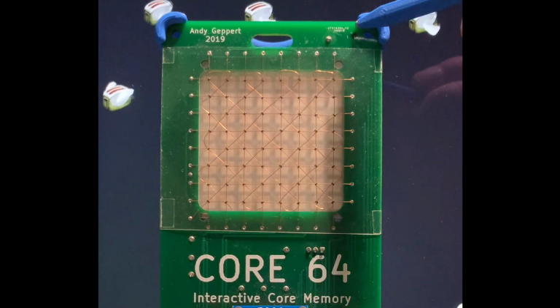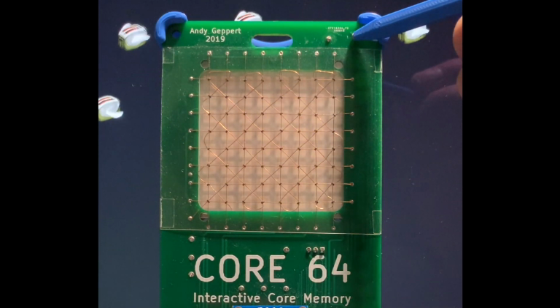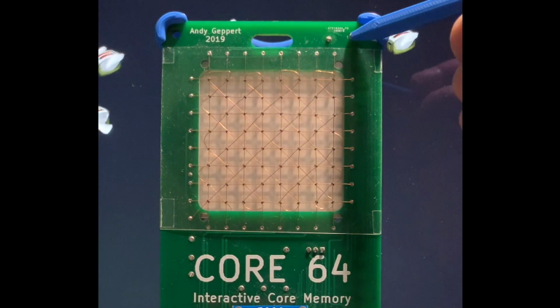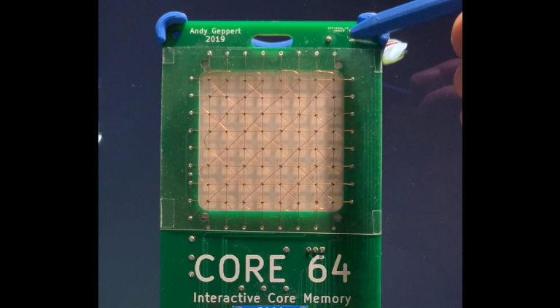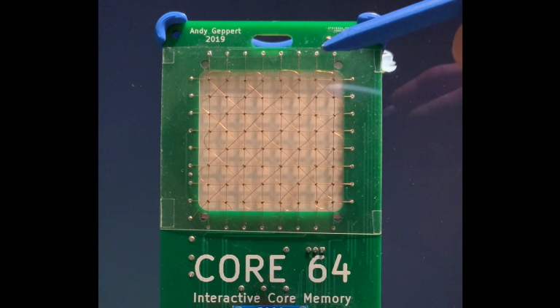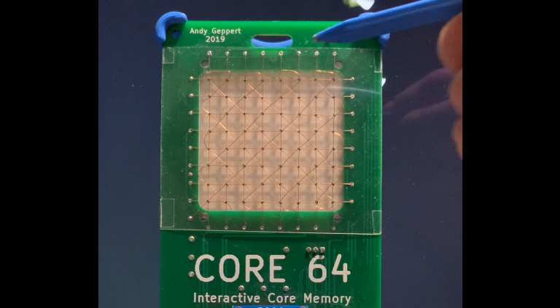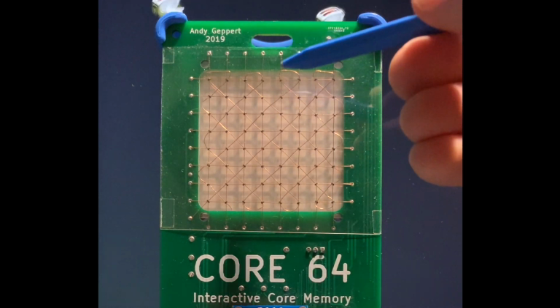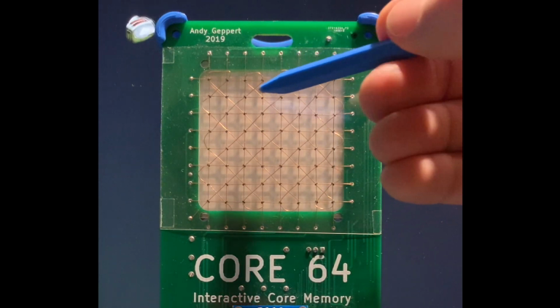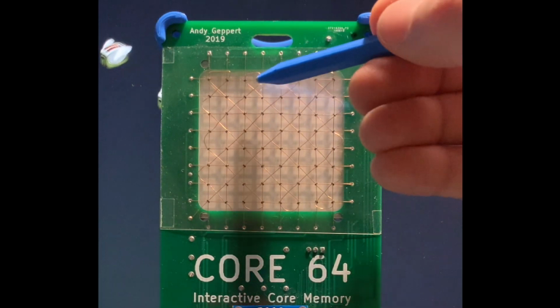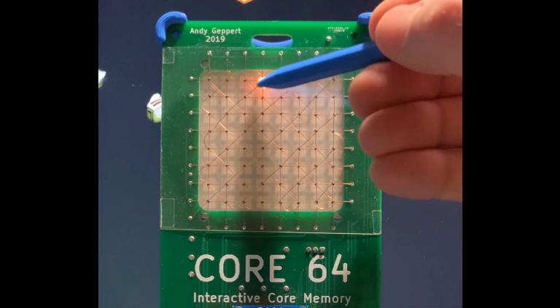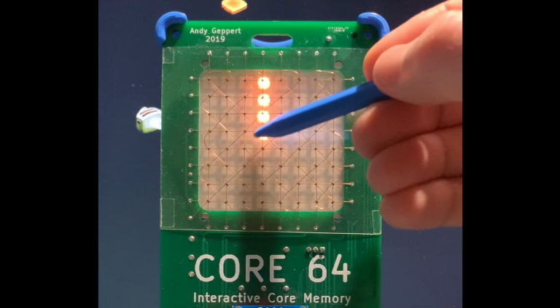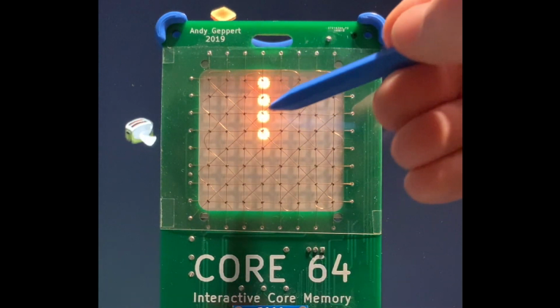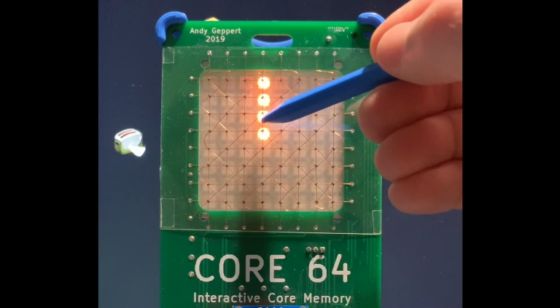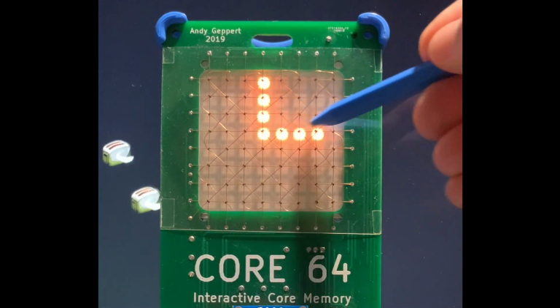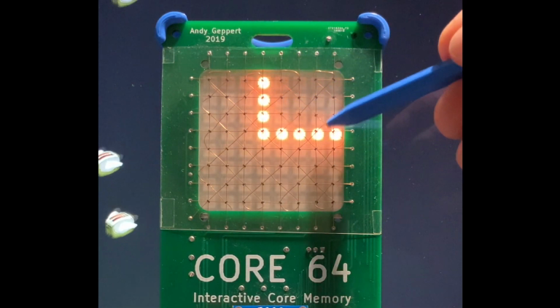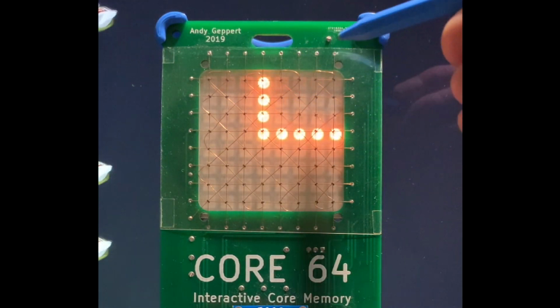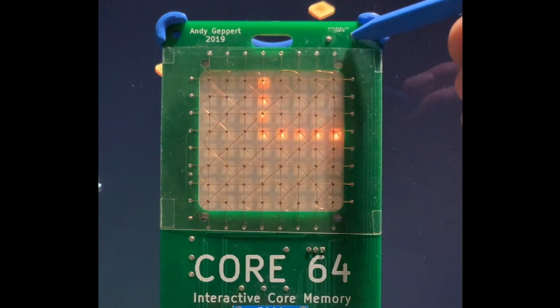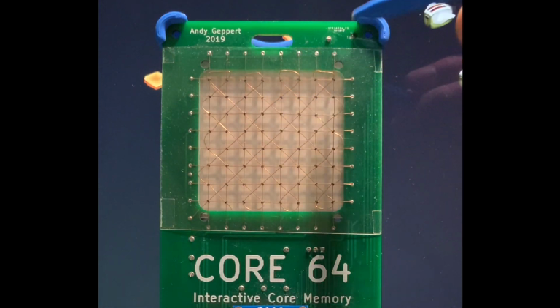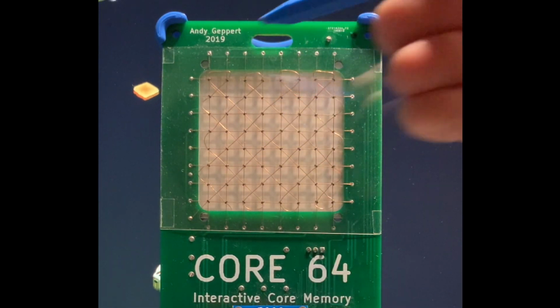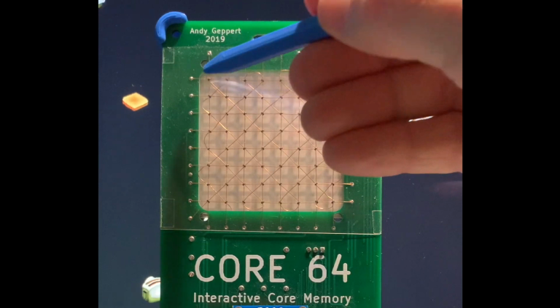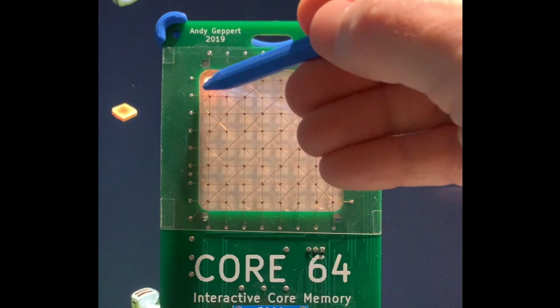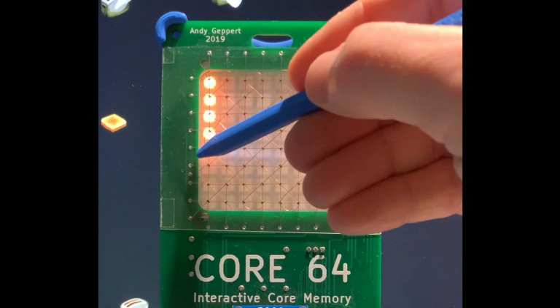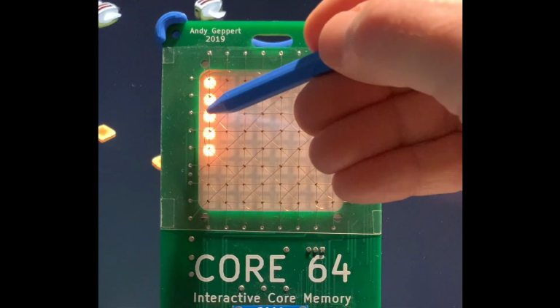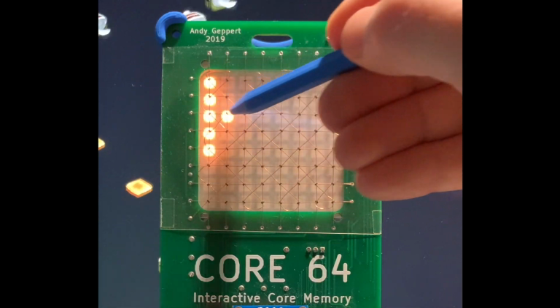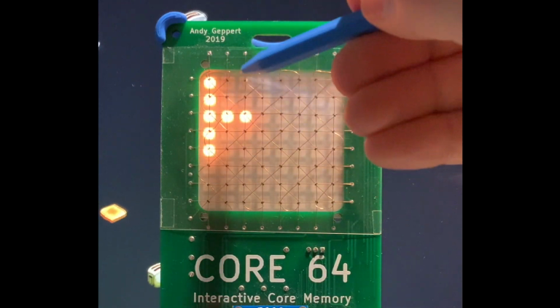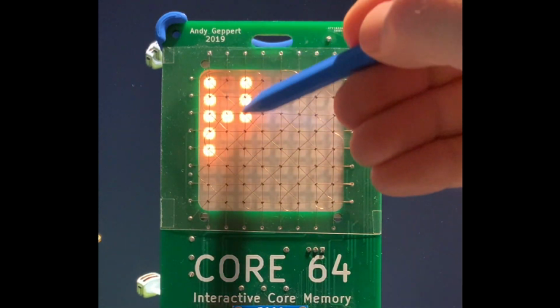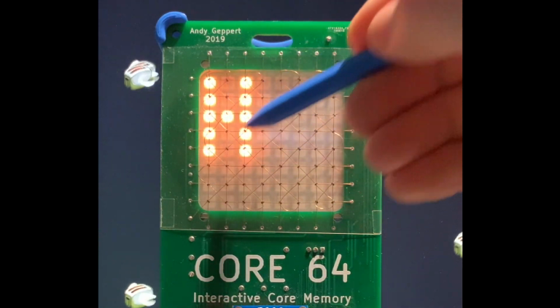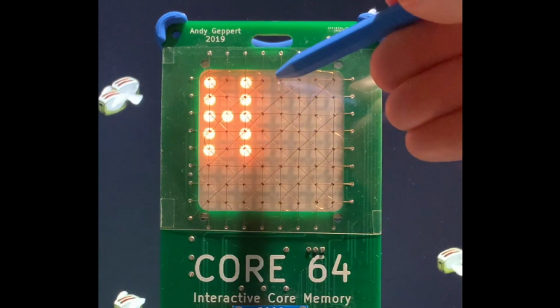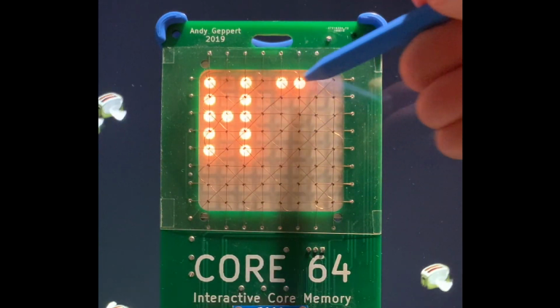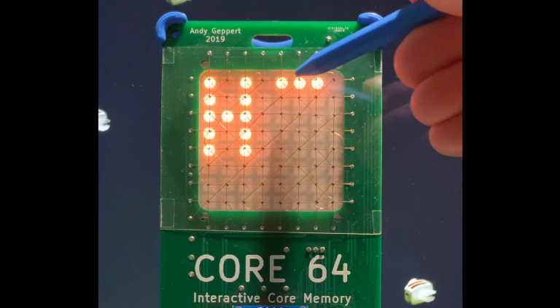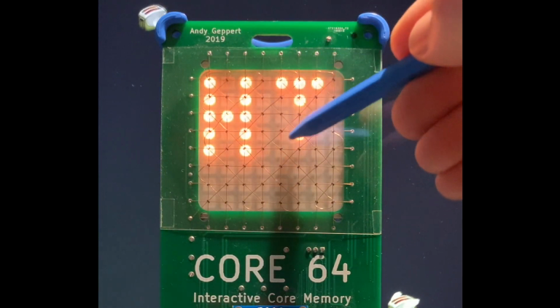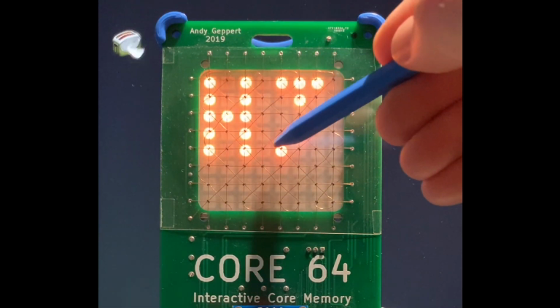There's one other mode to demonstrate which is the drawing mode. That is a lot of fun.